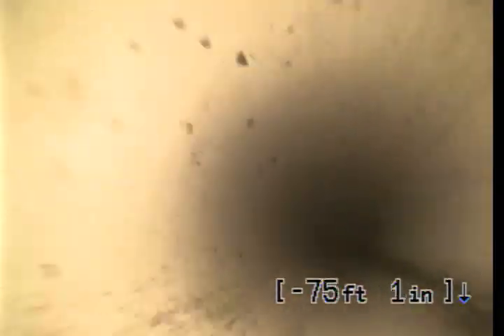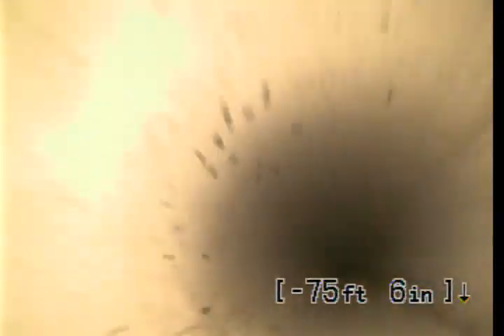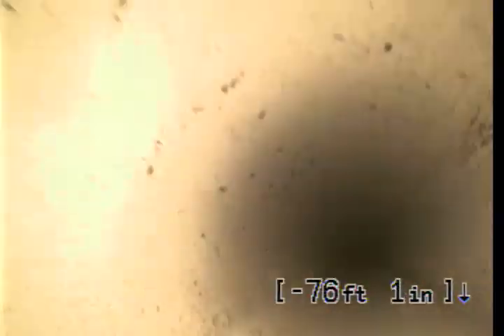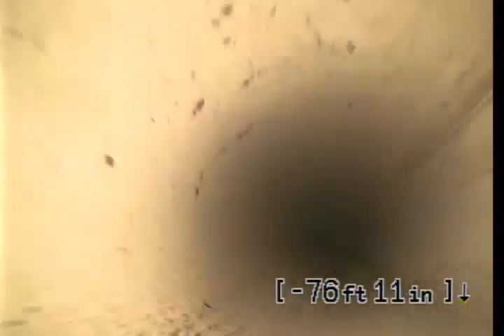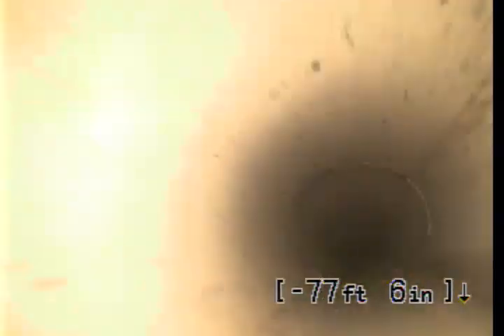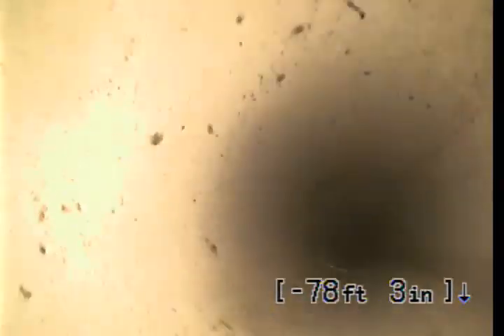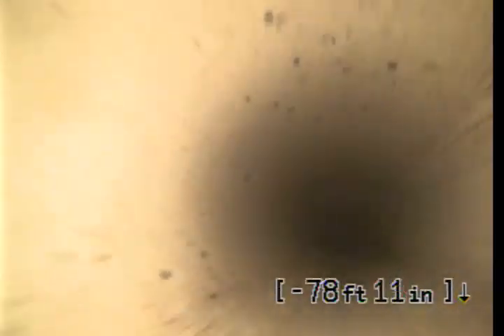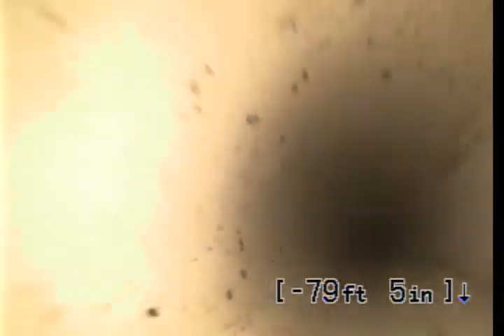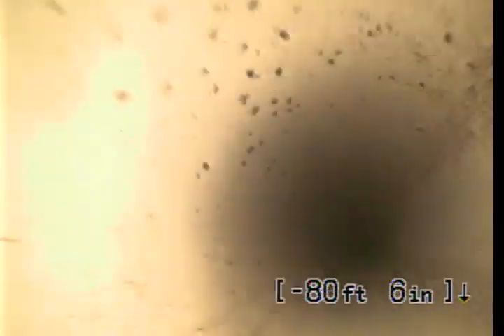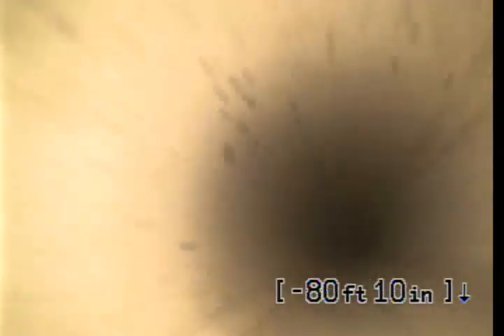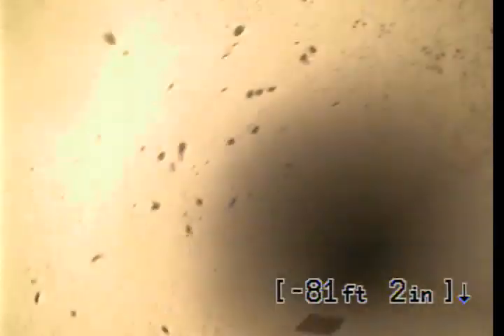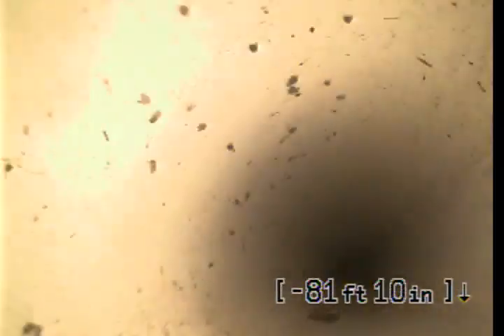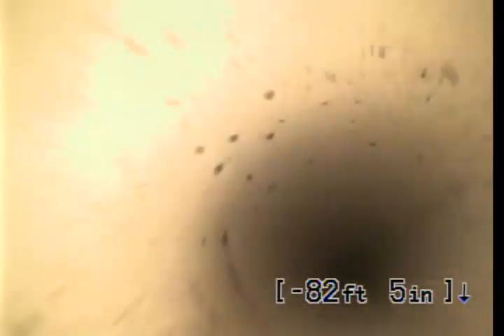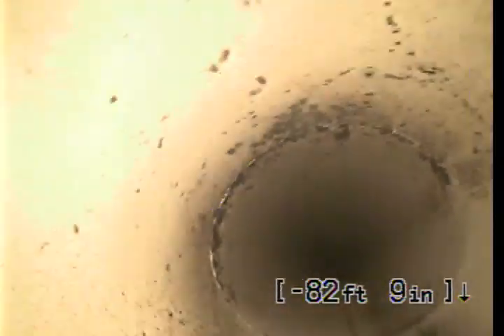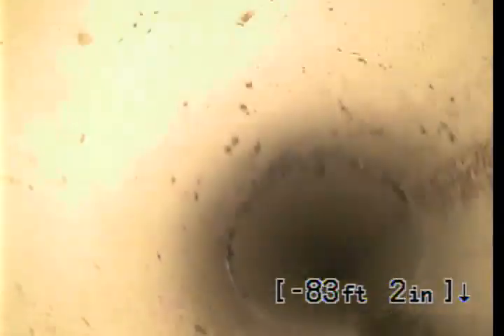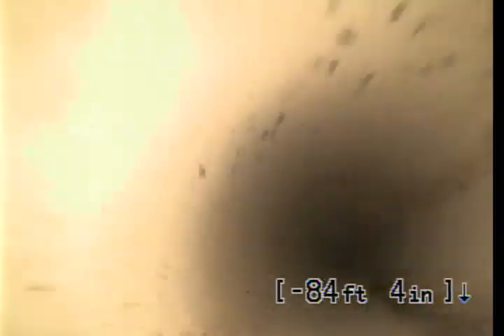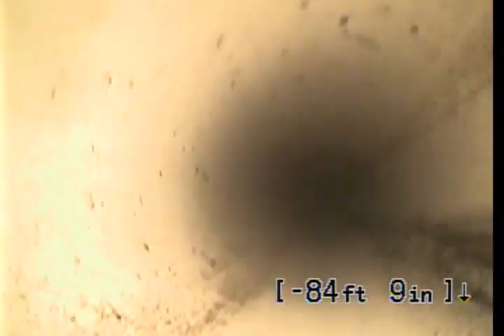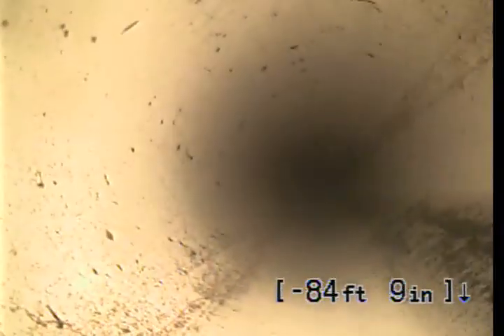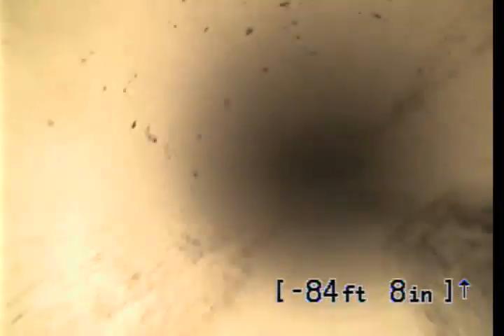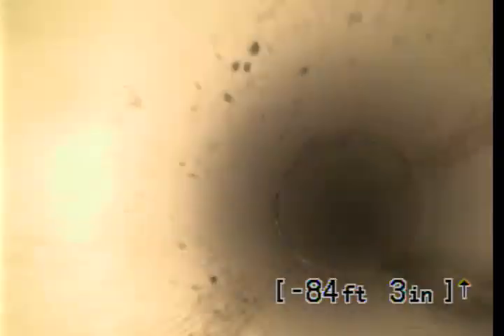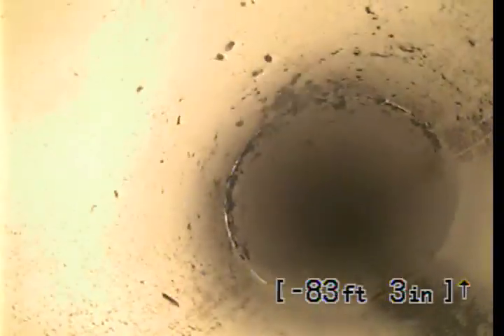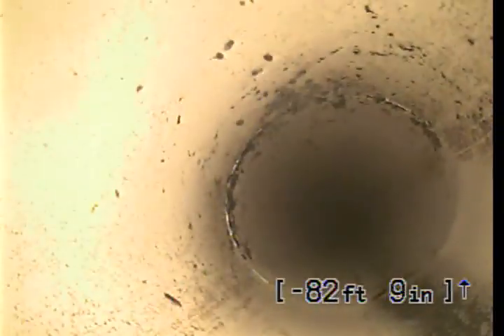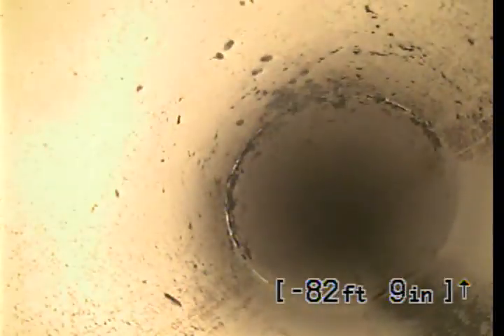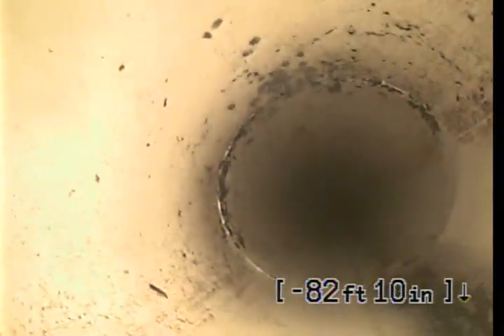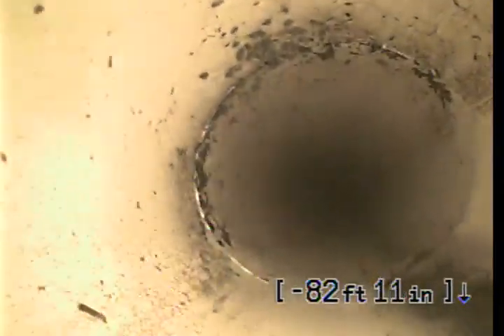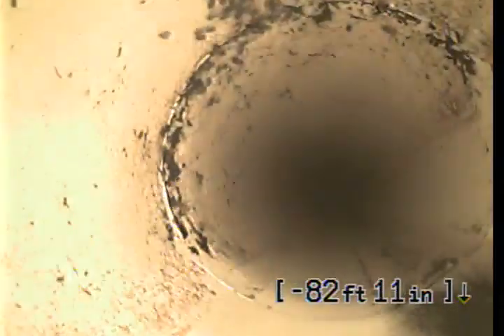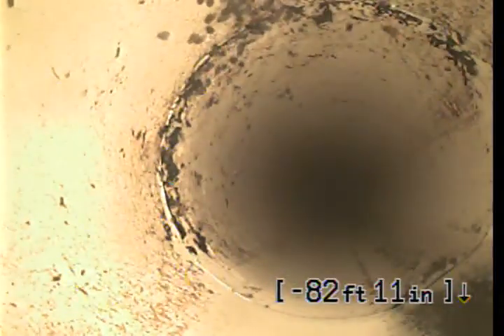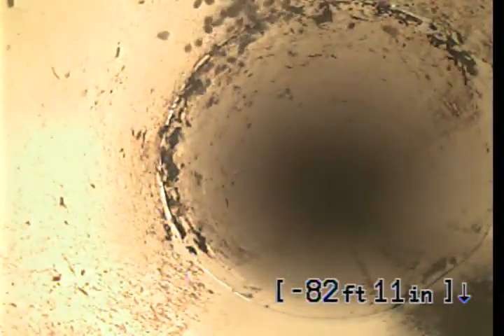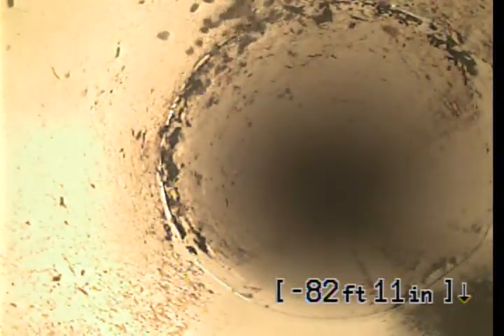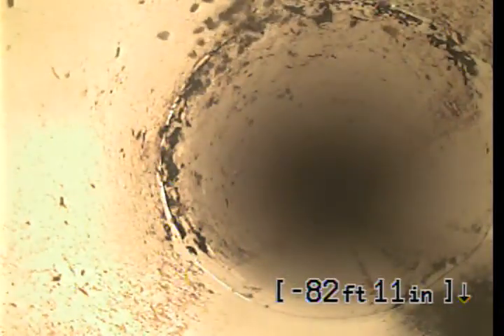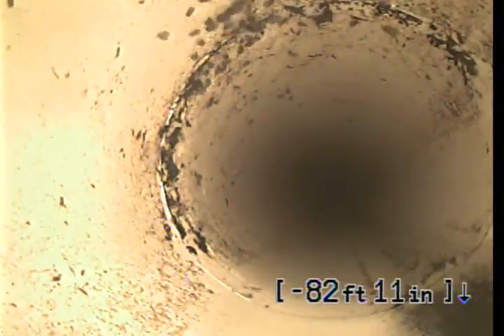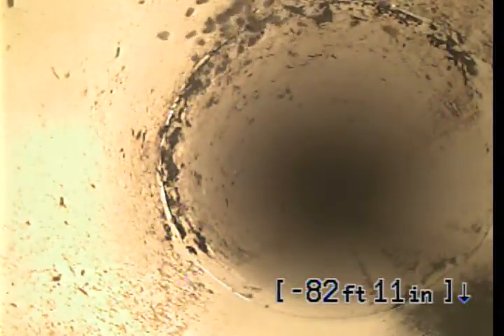Halfway there. That's just dirty. Those are just mites up top.